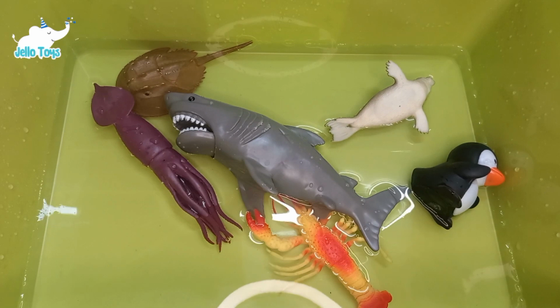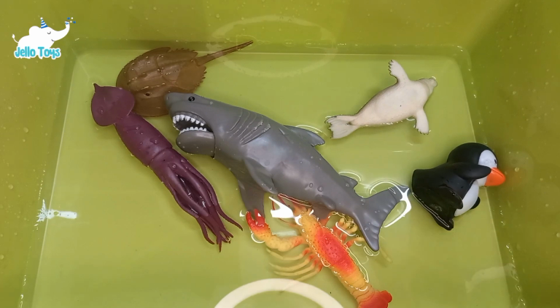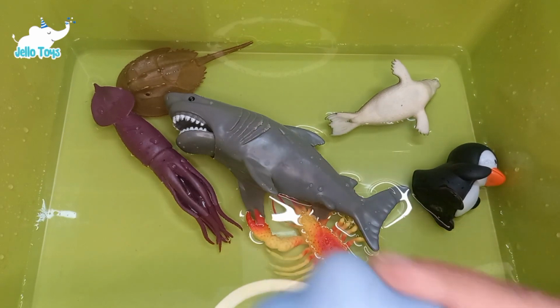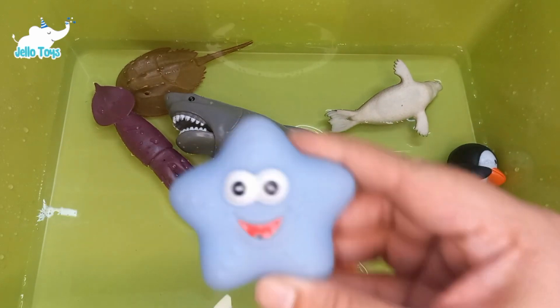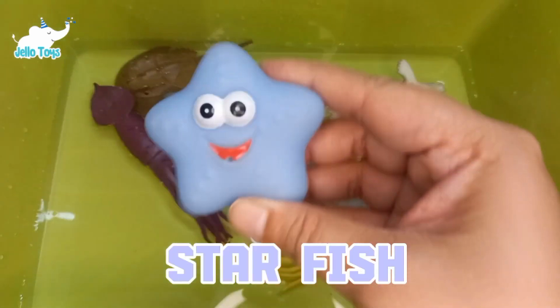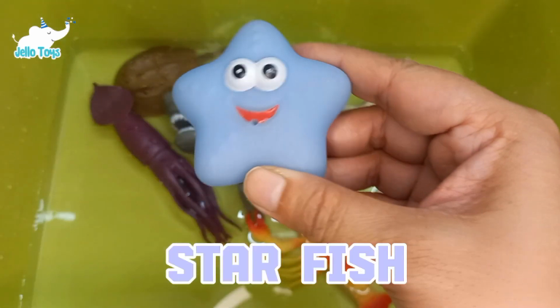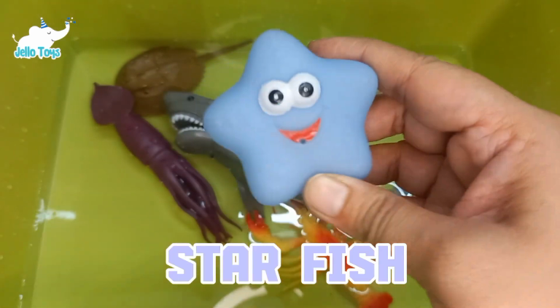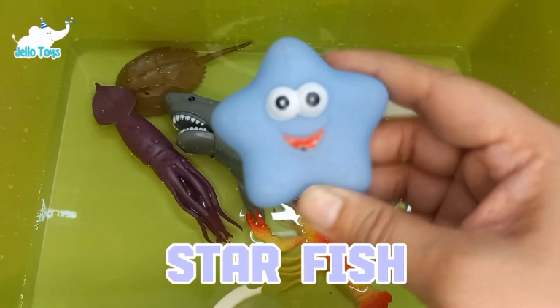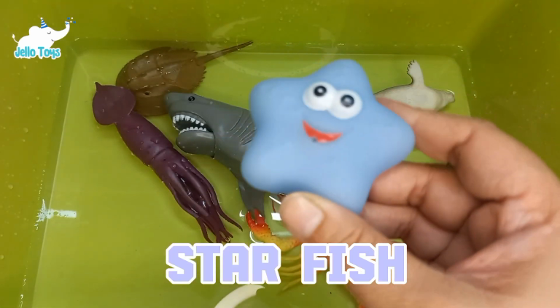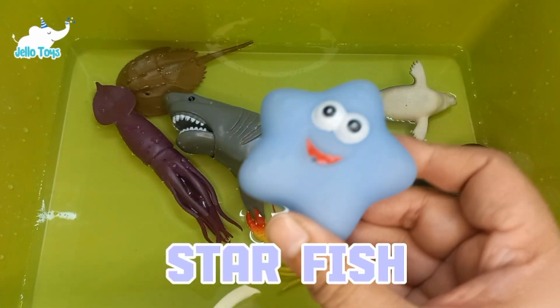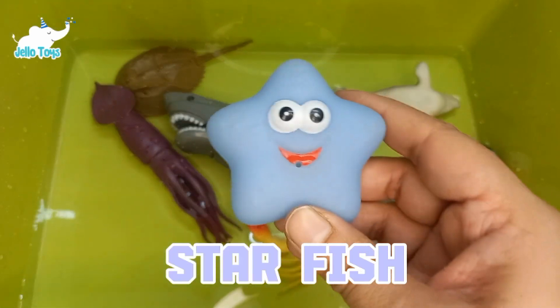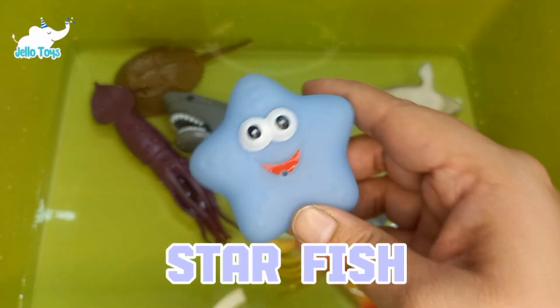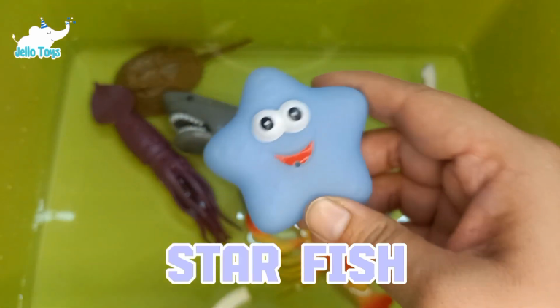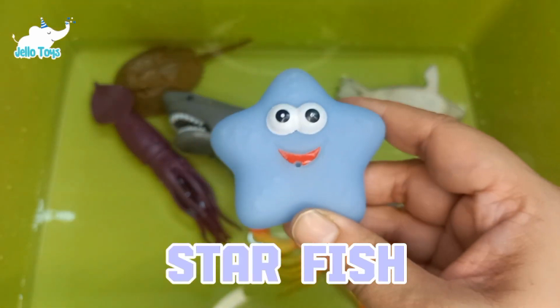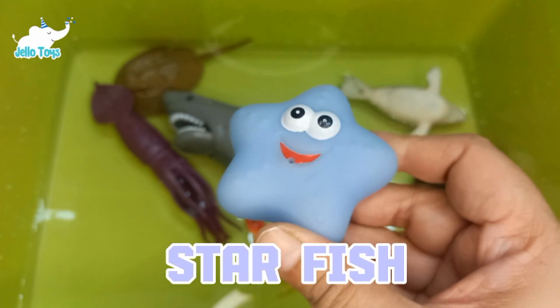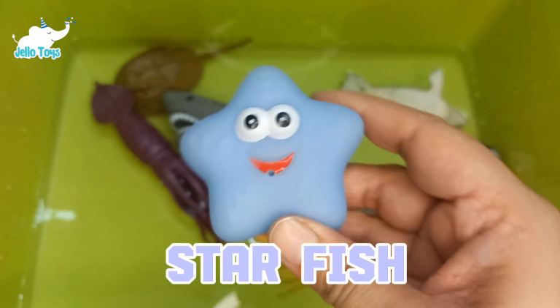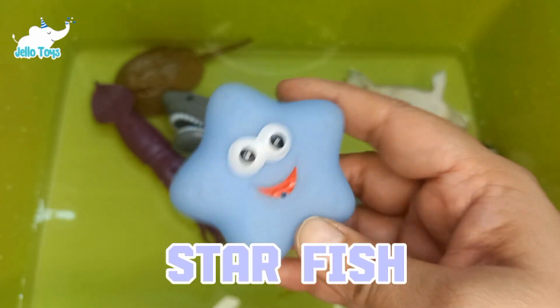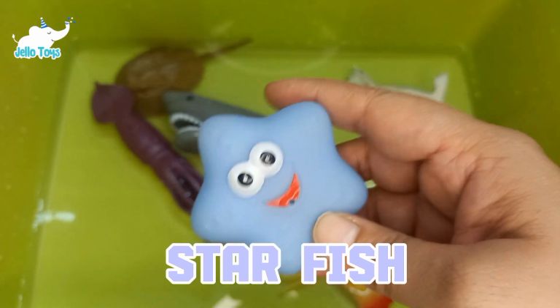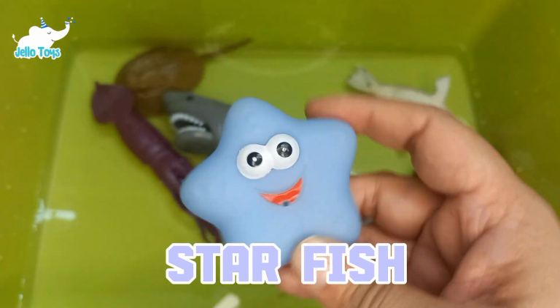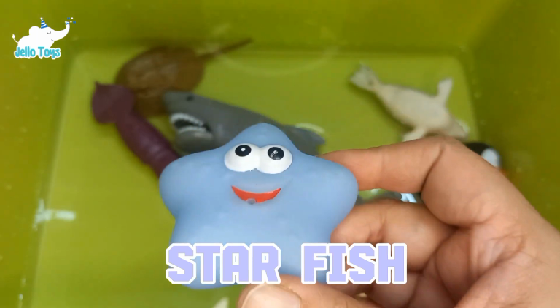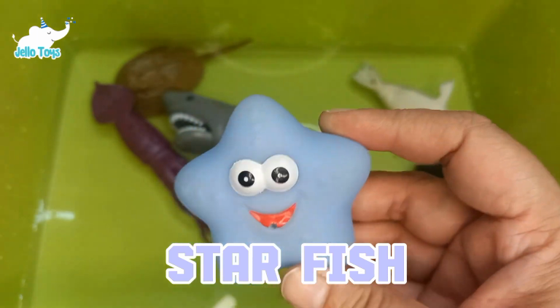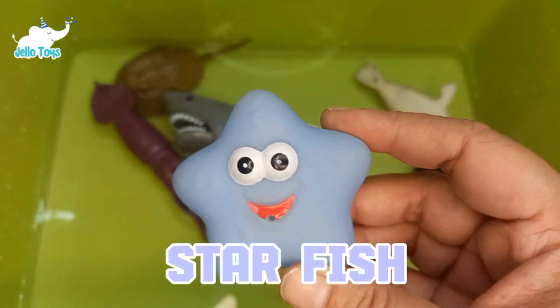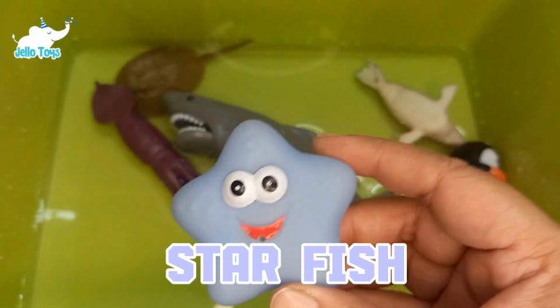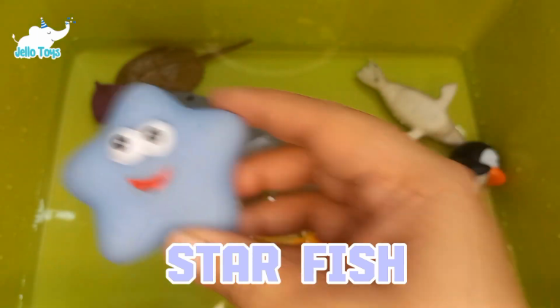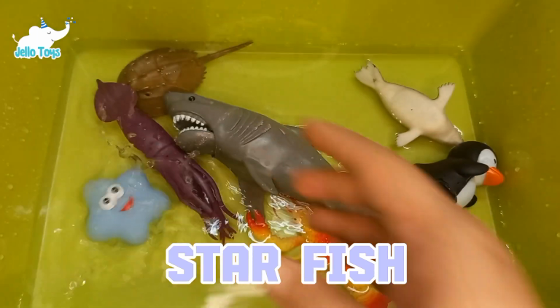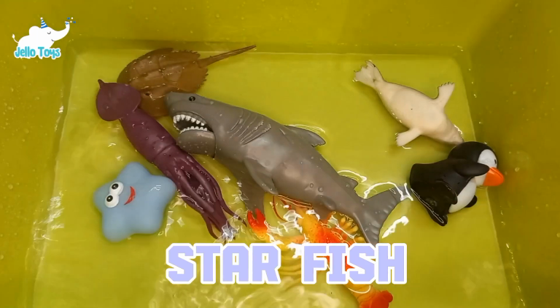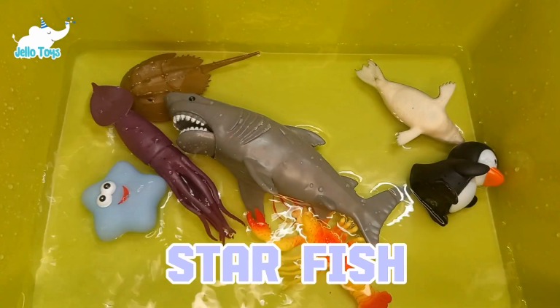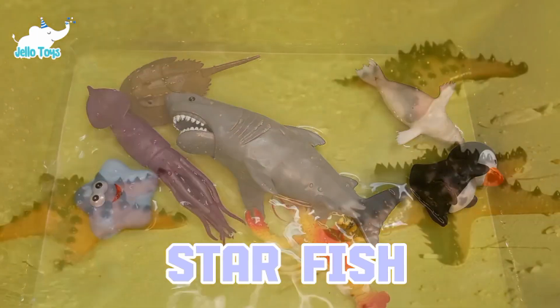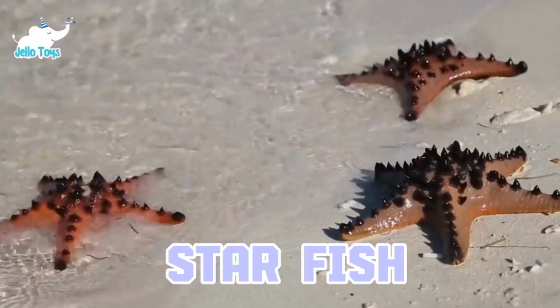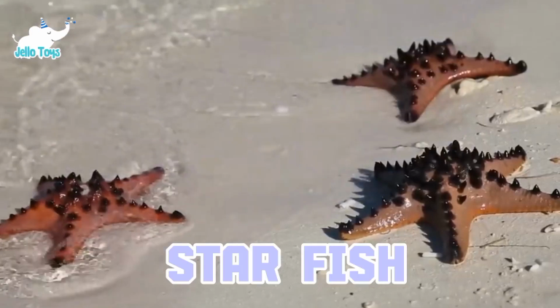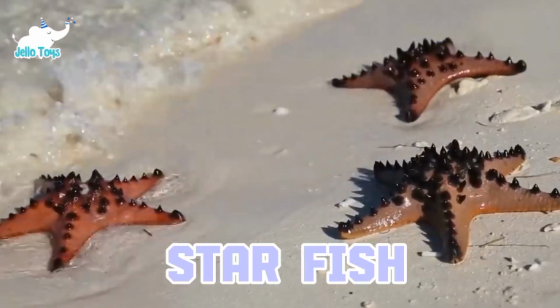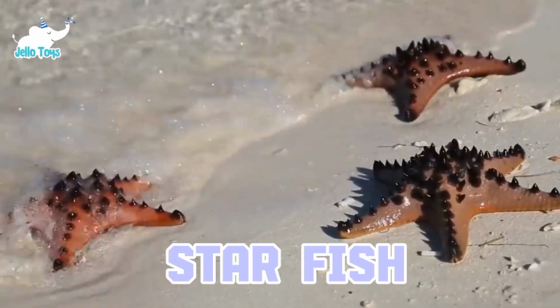Starfish can regenerate lost arms, and some can even regrow an entirely new body from a severed arm. They do not have a brain, but have a decentralized nervous system.